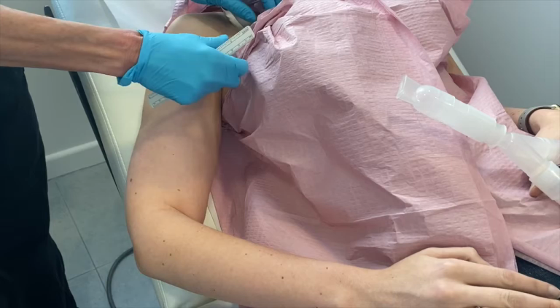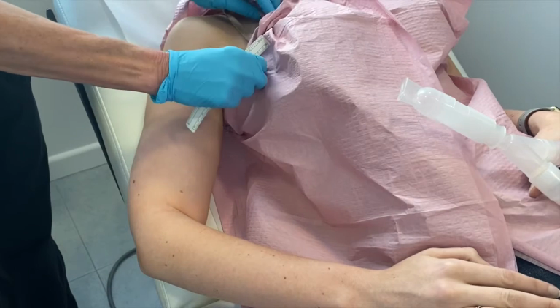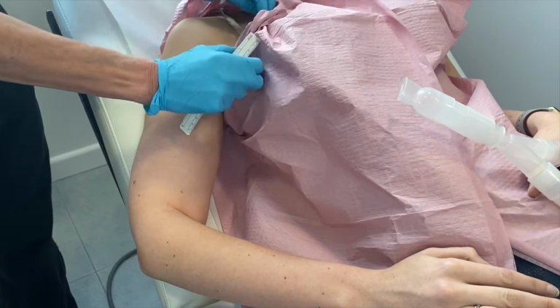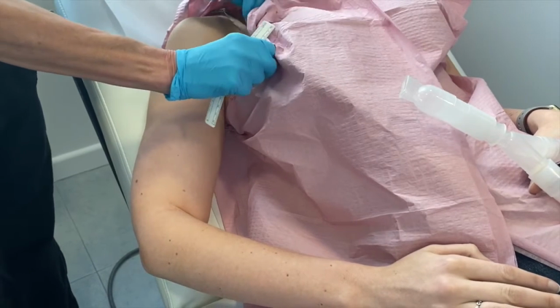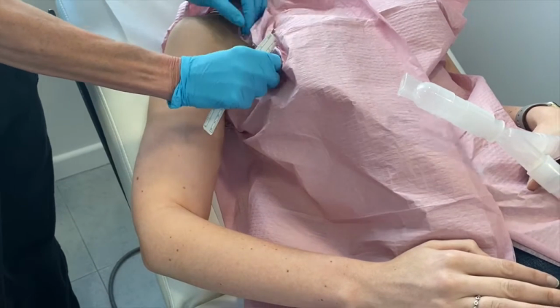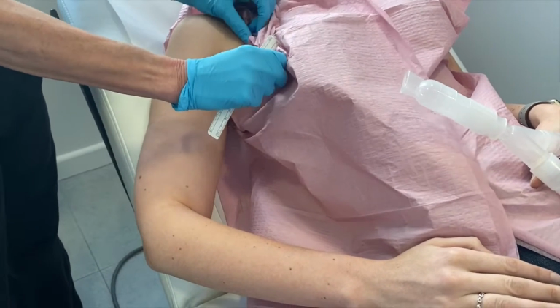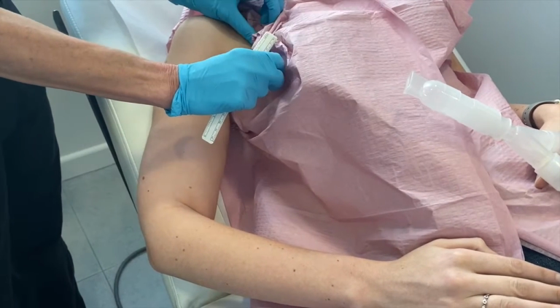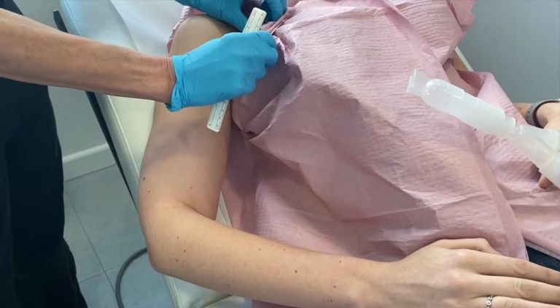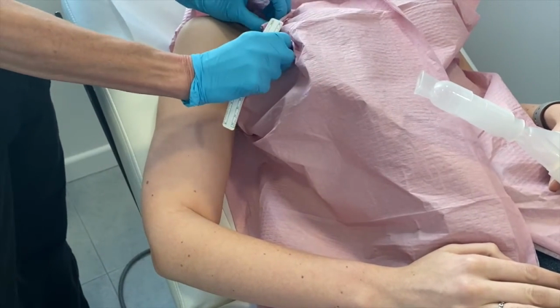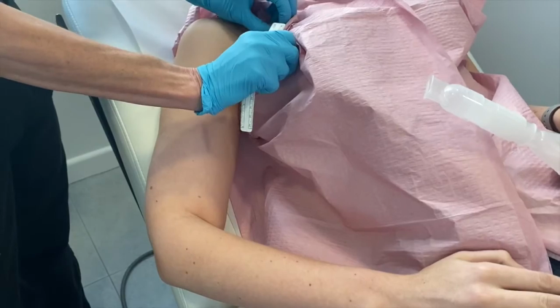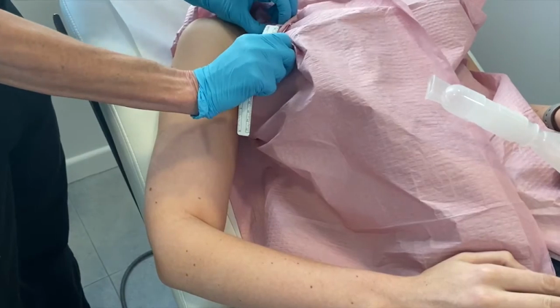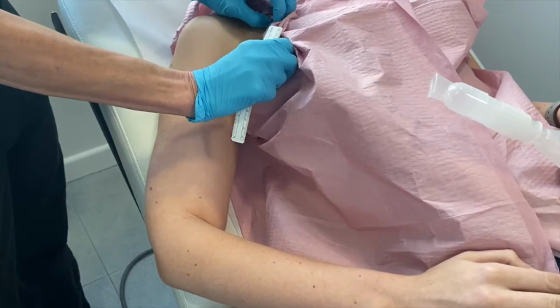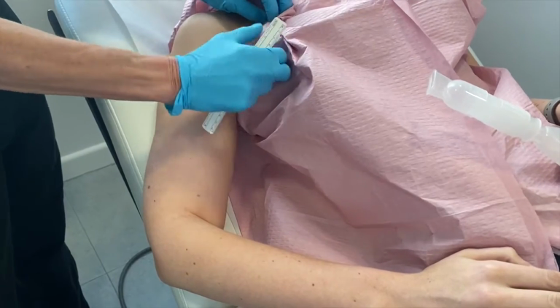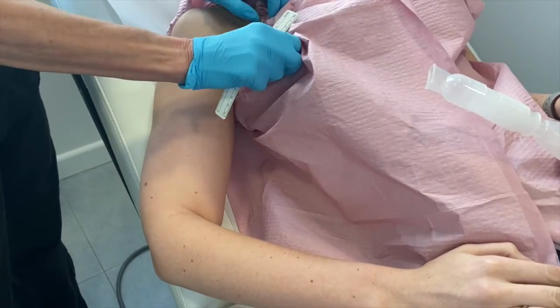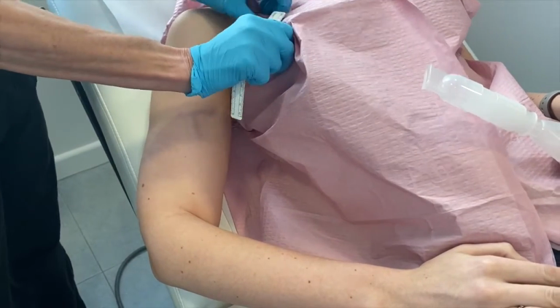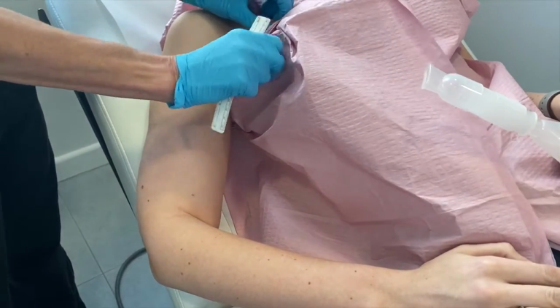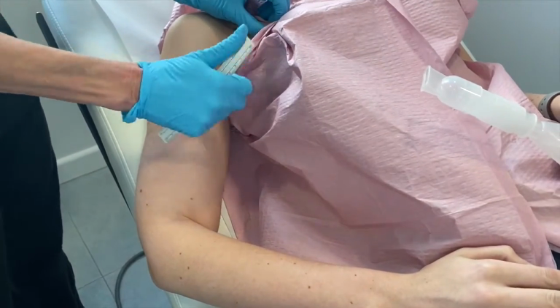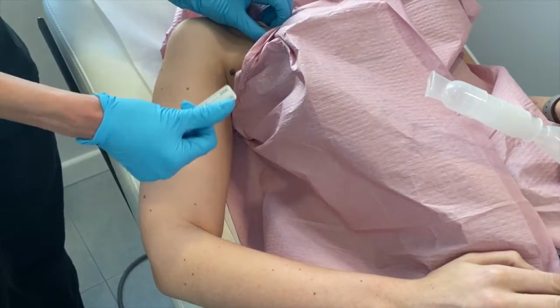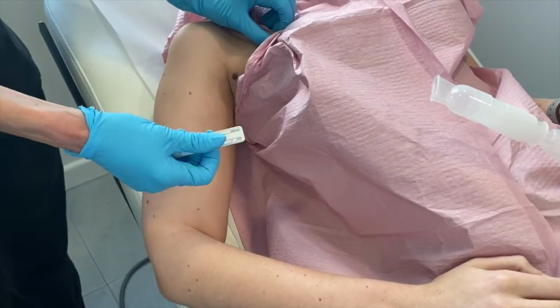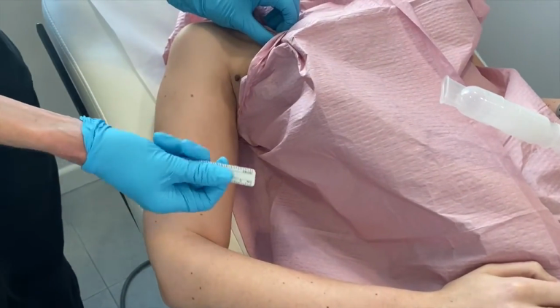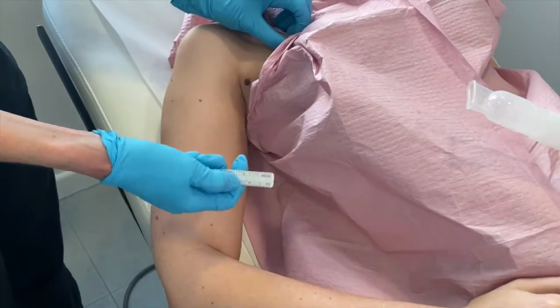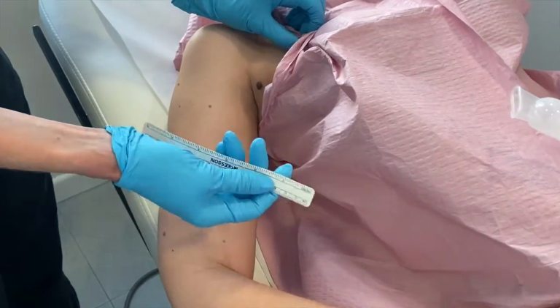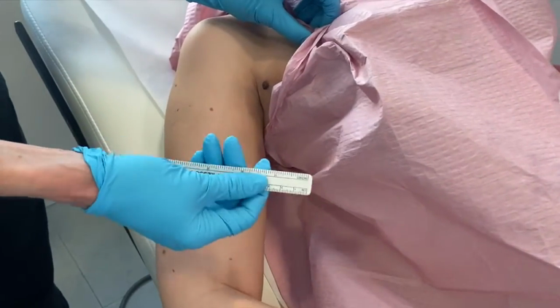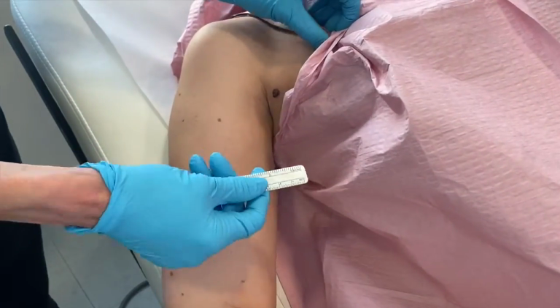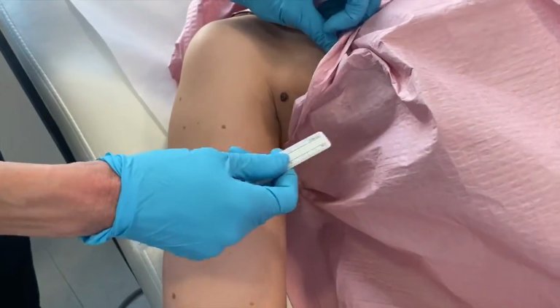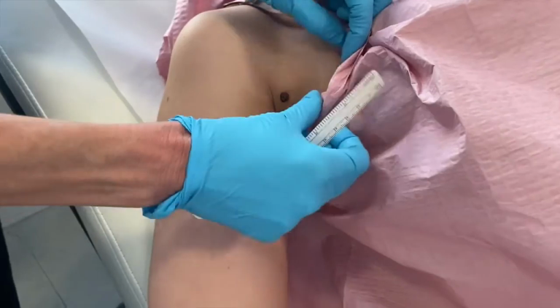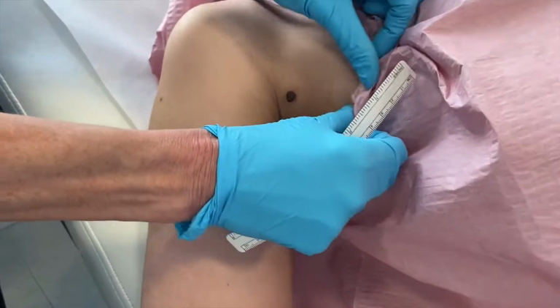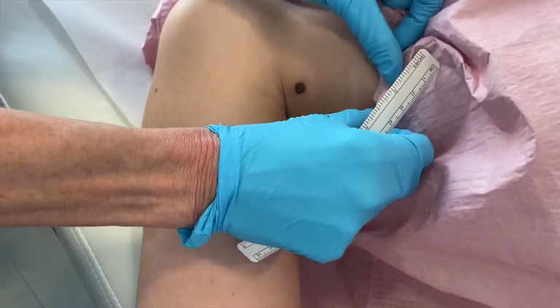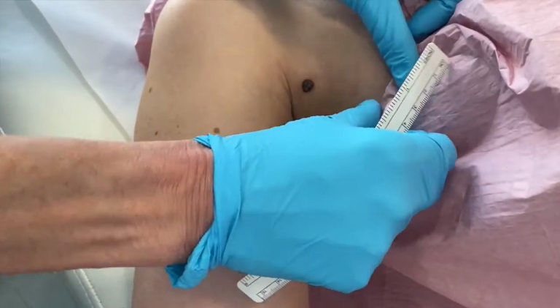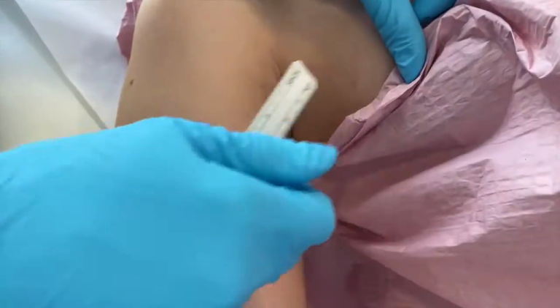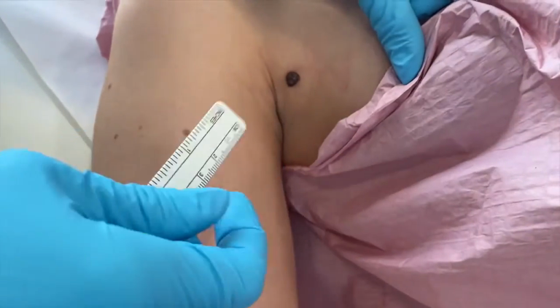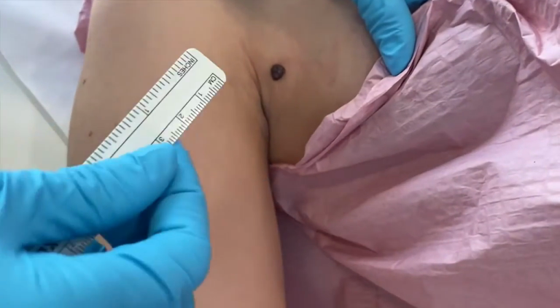Today we are going to take off a mole in the office. It can usually be done in the office even if it's on the face, under a local anesthetic.